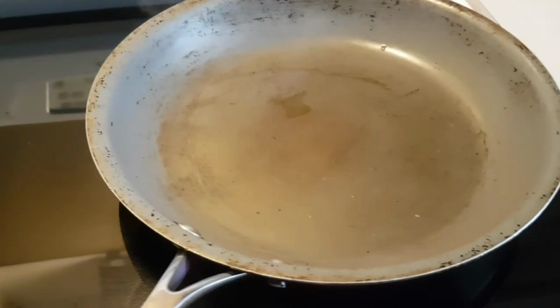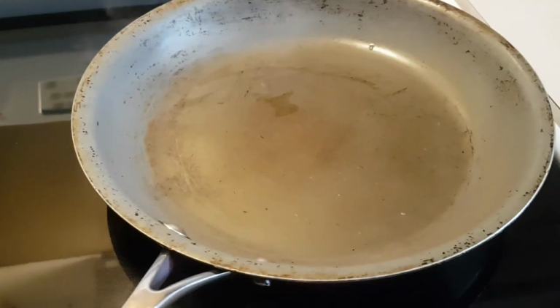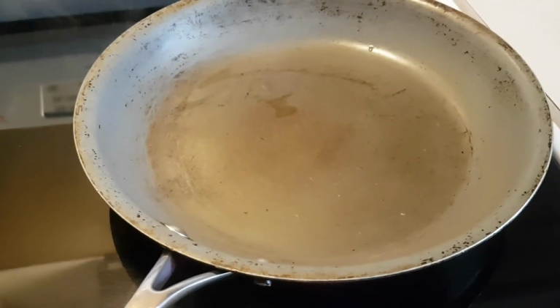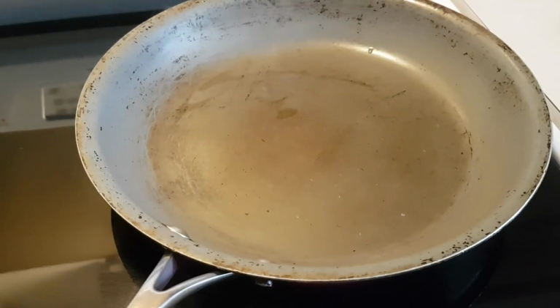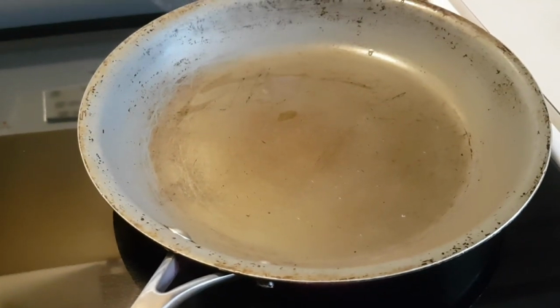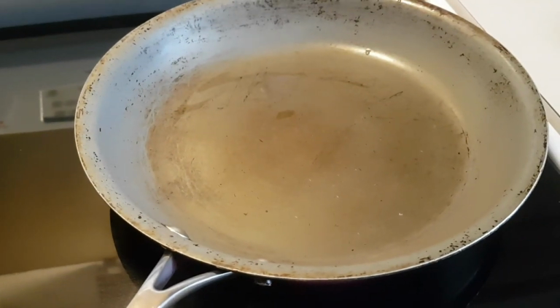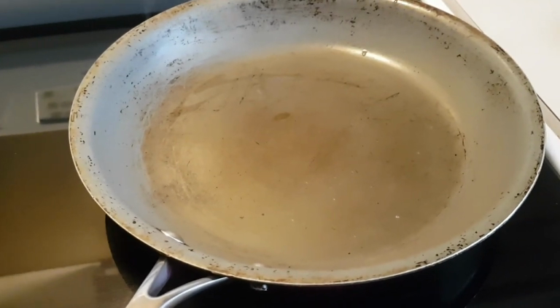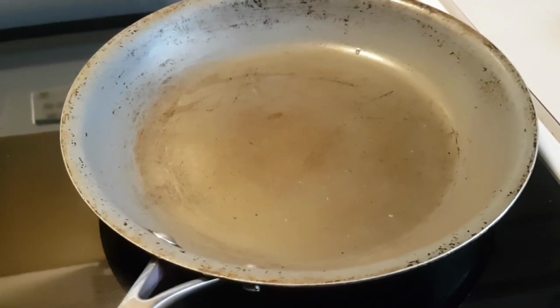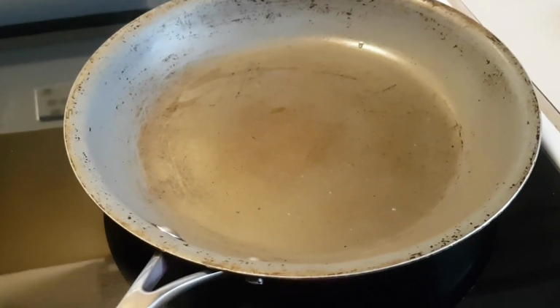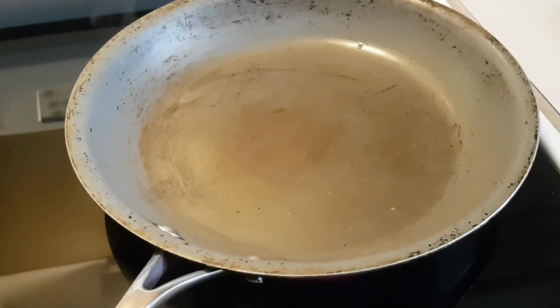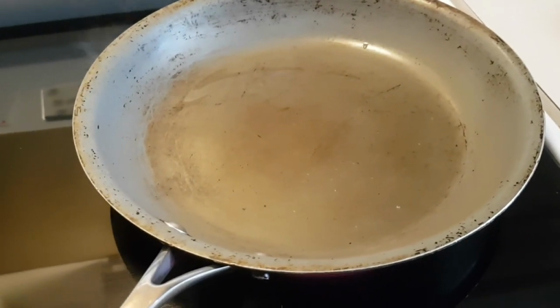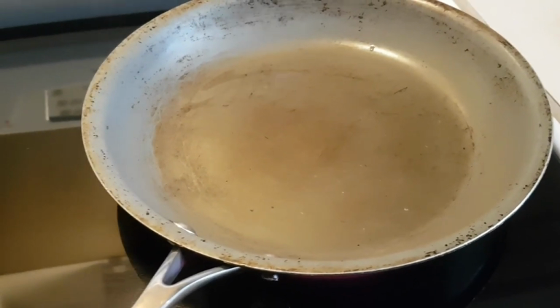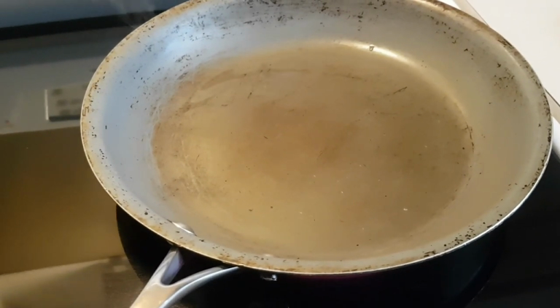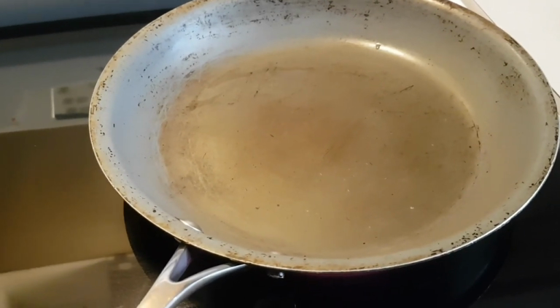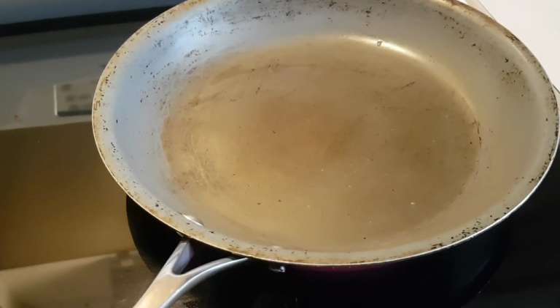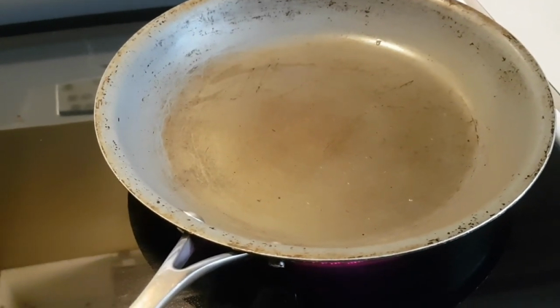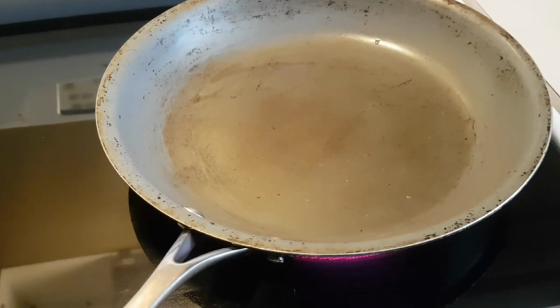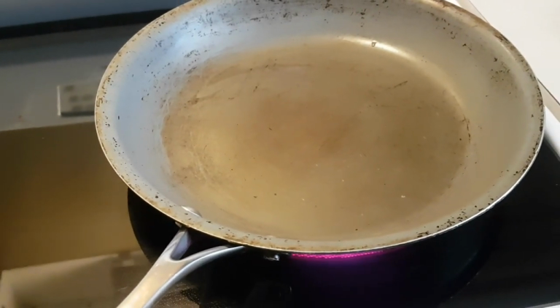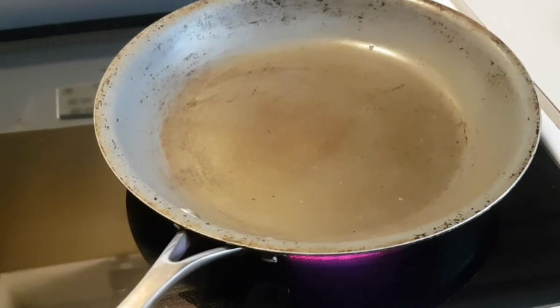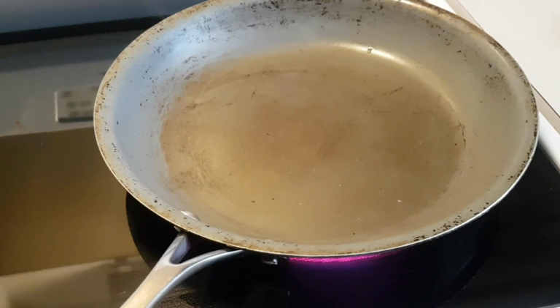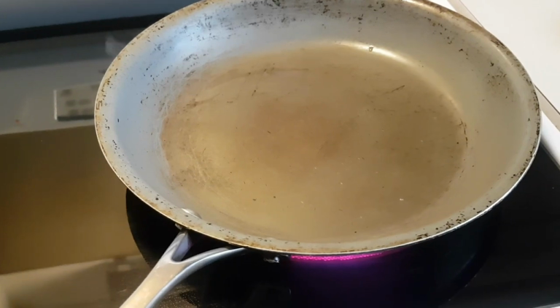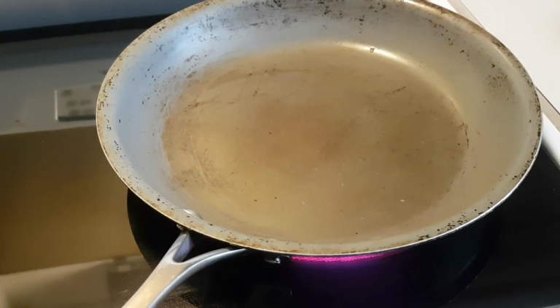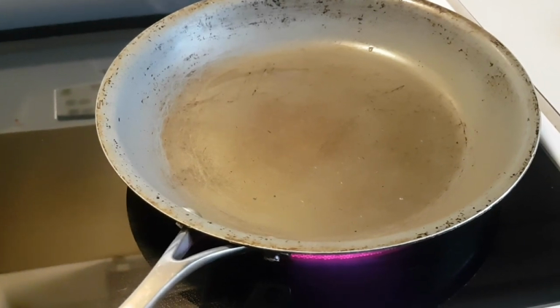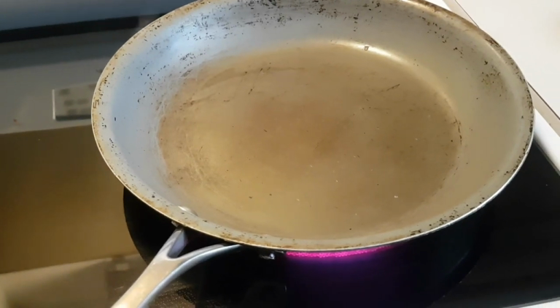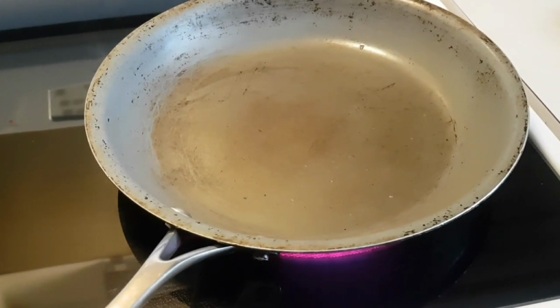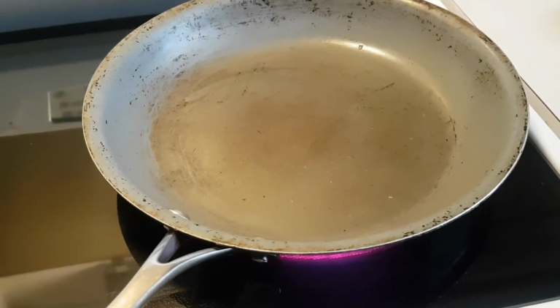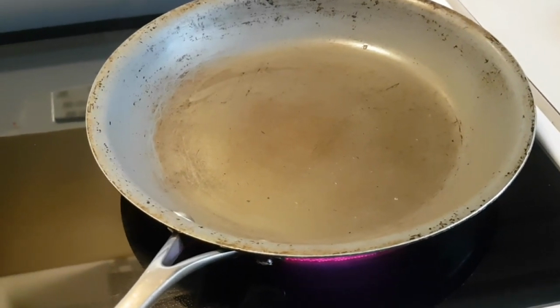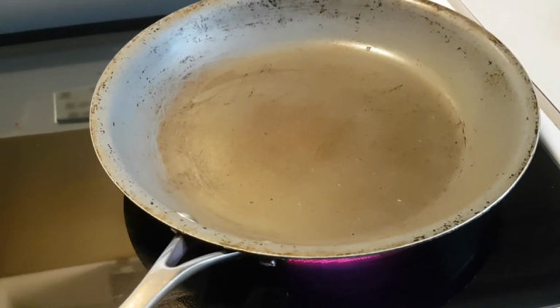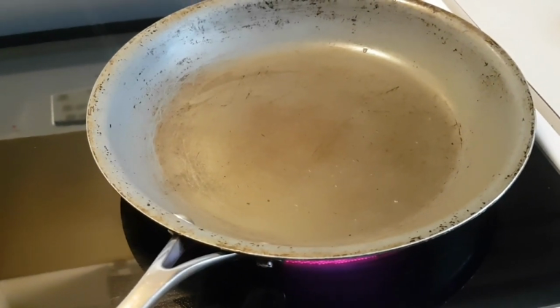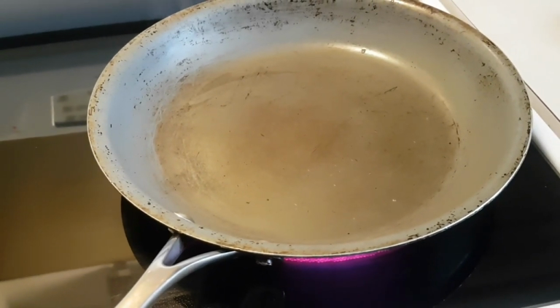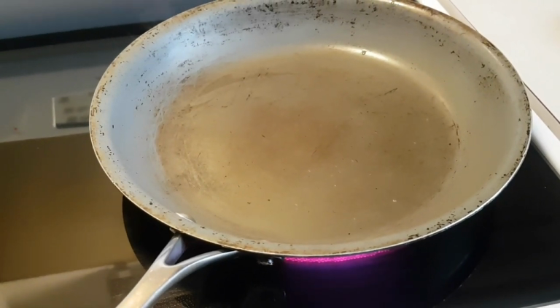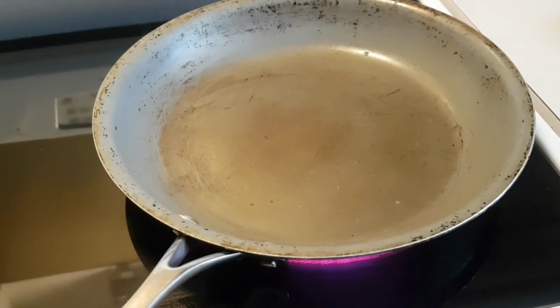Good afternoon, you're in the kitchen here with Chef Lorenzo. Today we're making Jamaican steamed fish — red snapper.